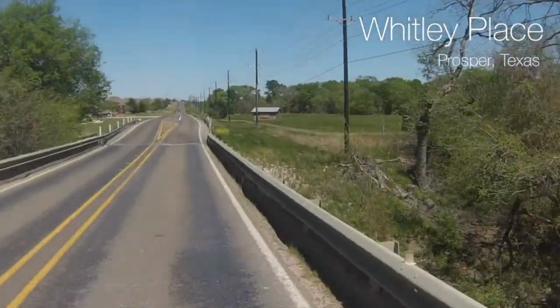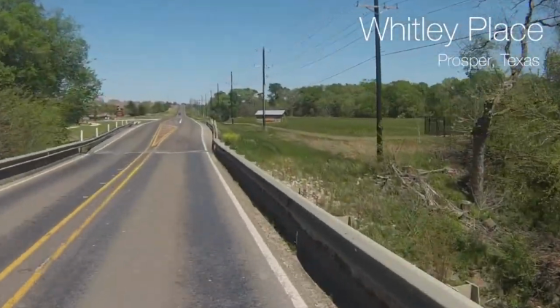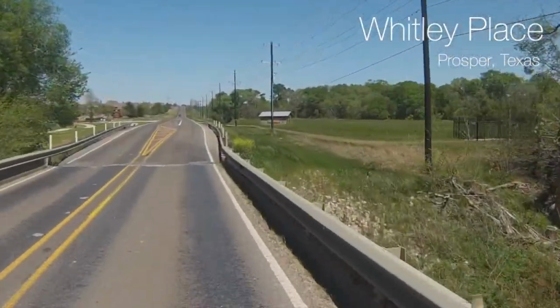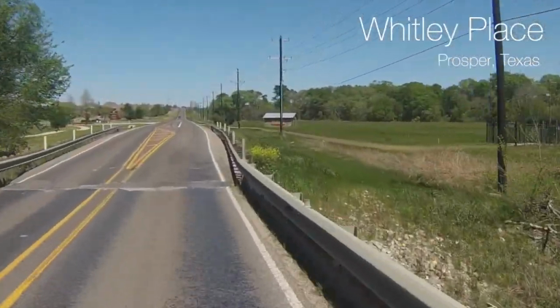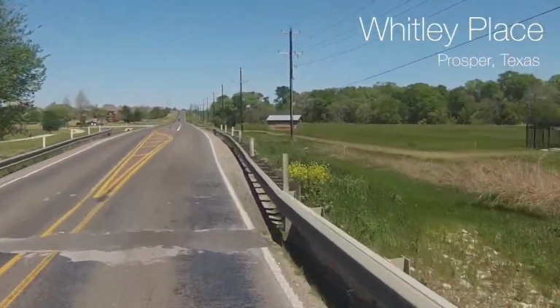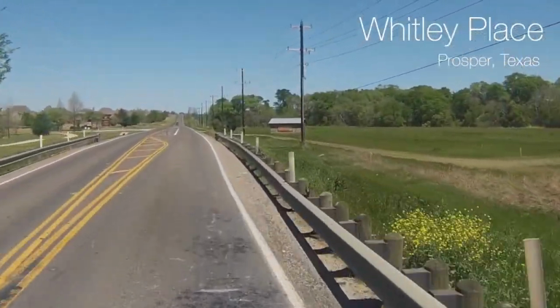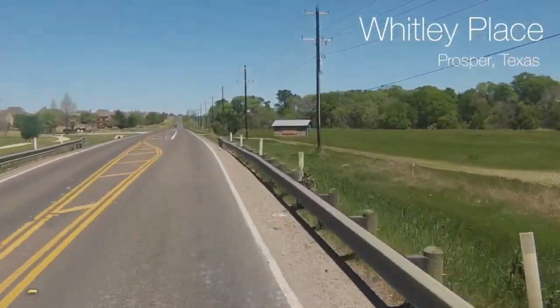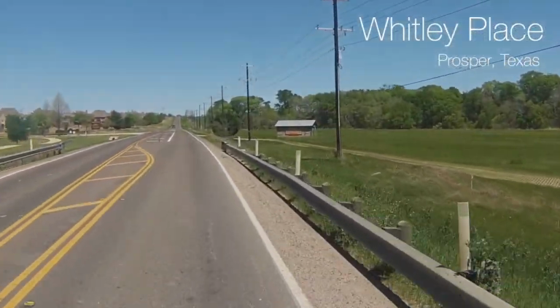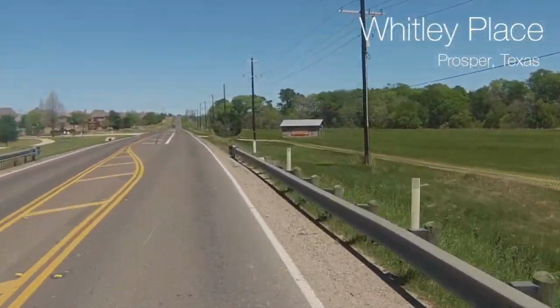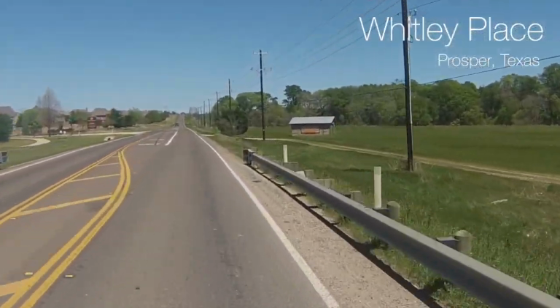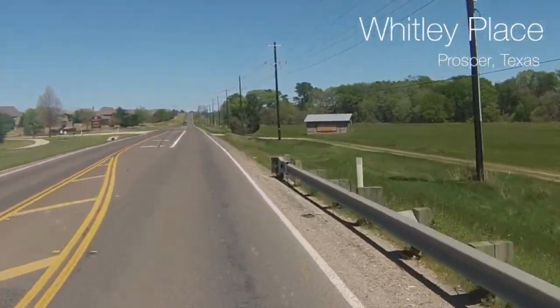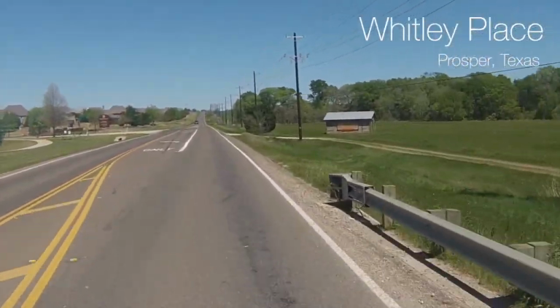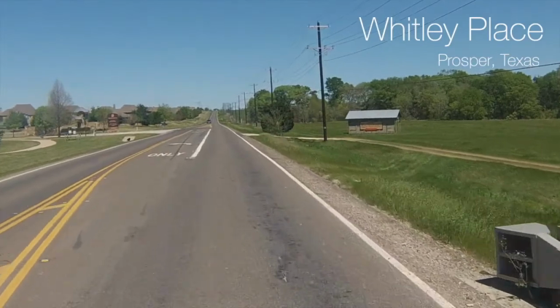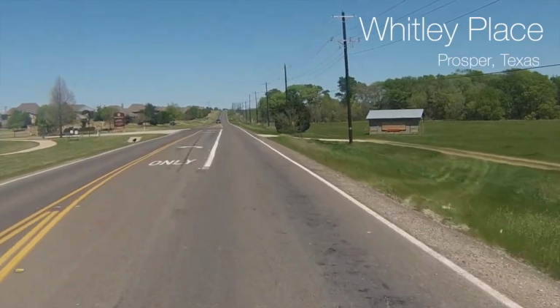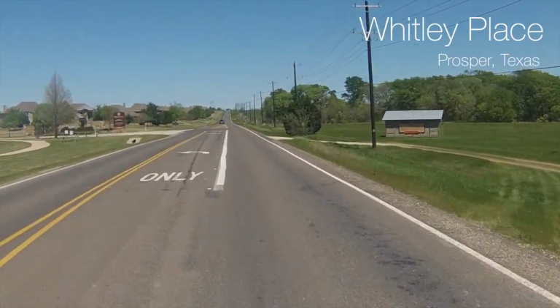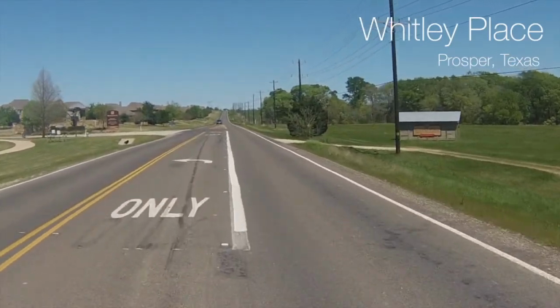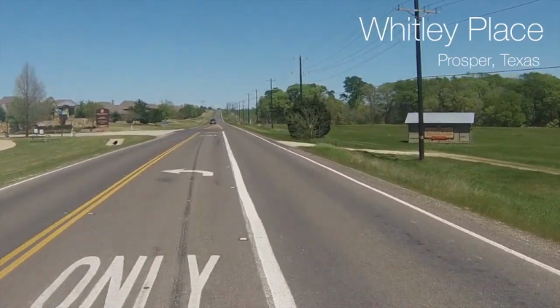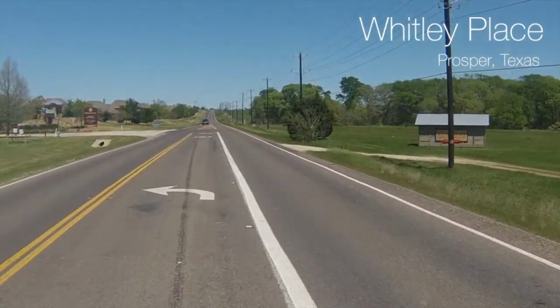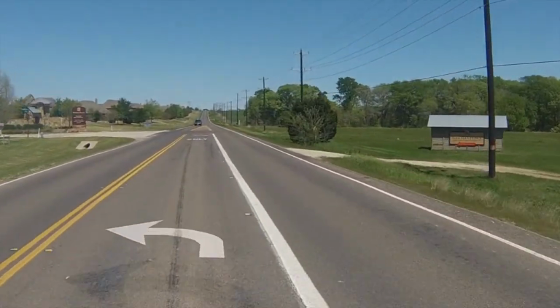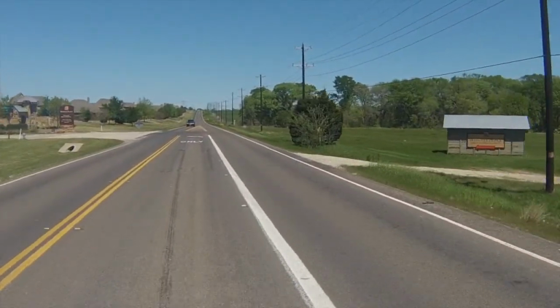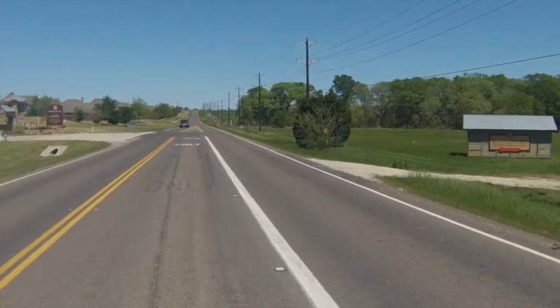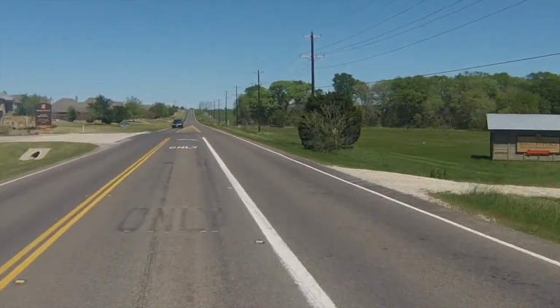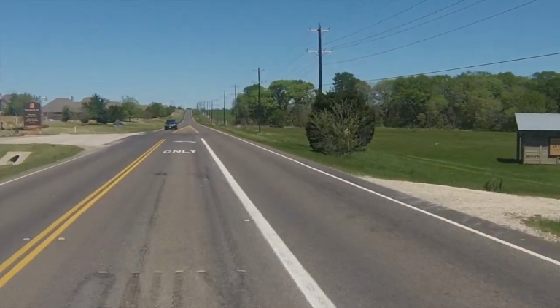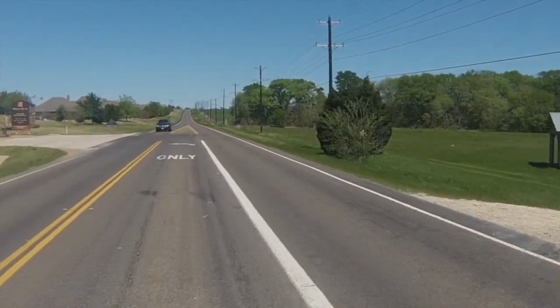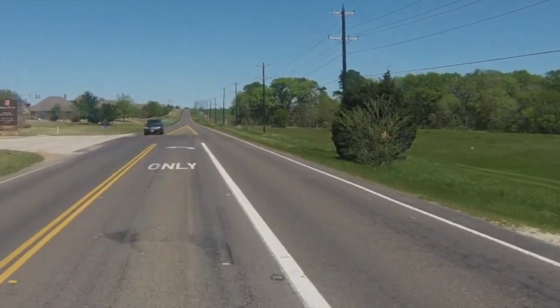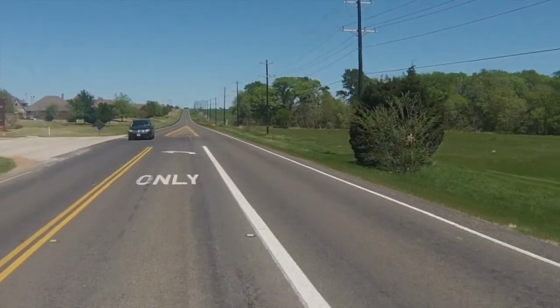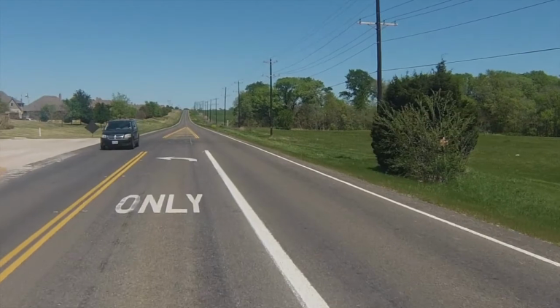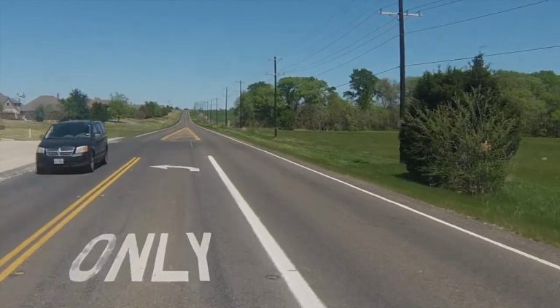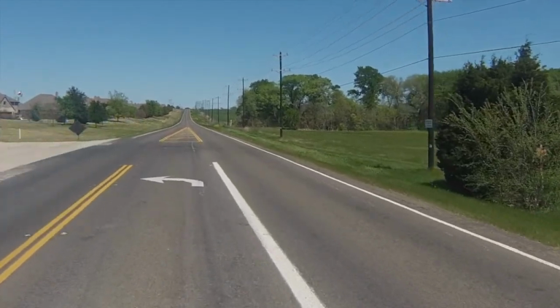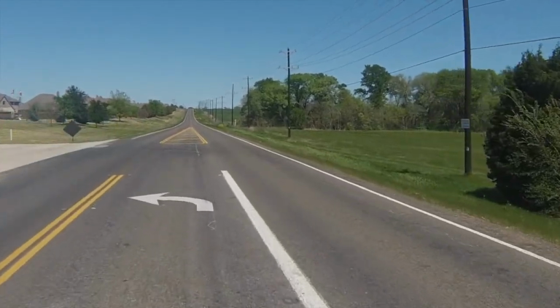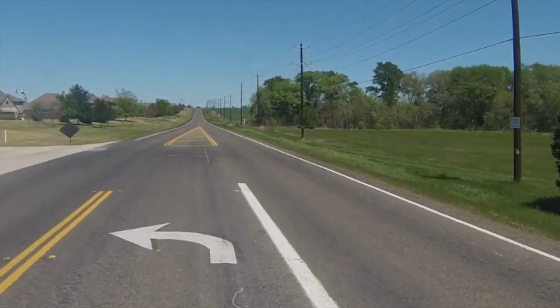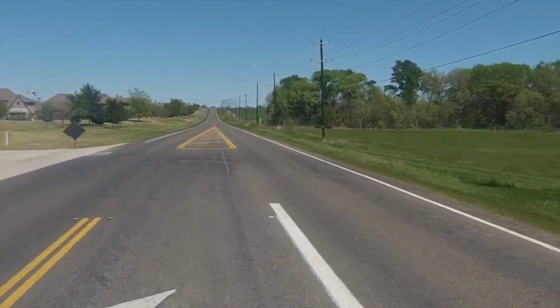Hey guys, this is Brent Wells and I wanted to revisit Whitley Place with you. There's been a lot of changes since the last time I've videoed Whitley, and we're nearing the end of the development and the available lots.